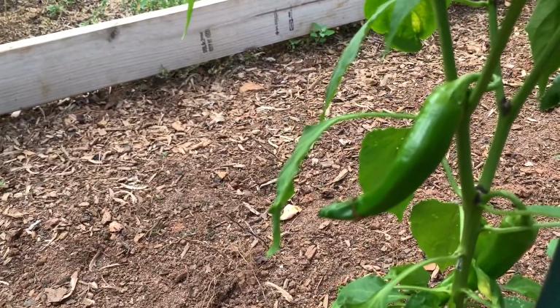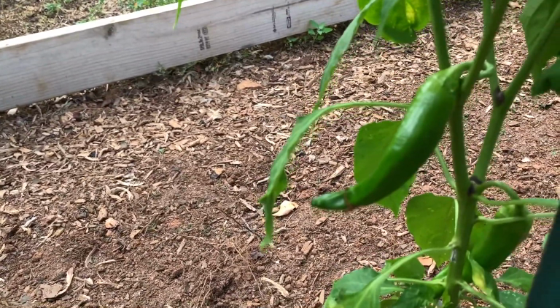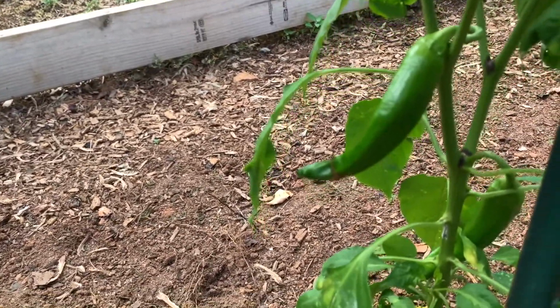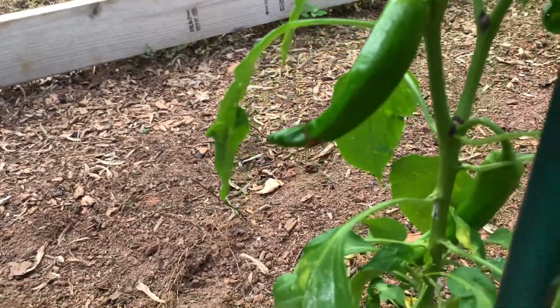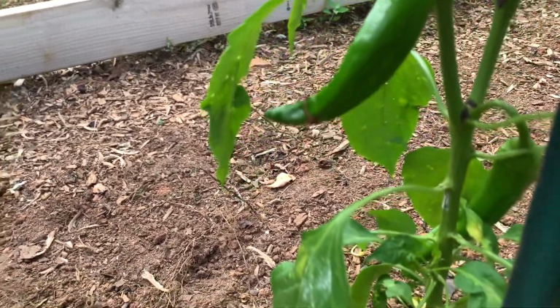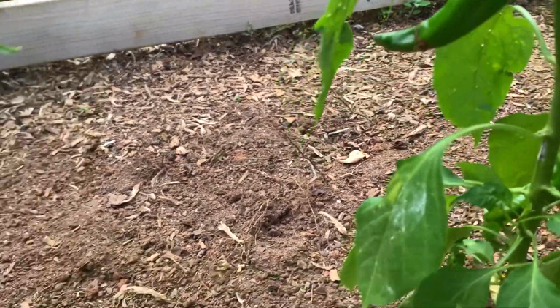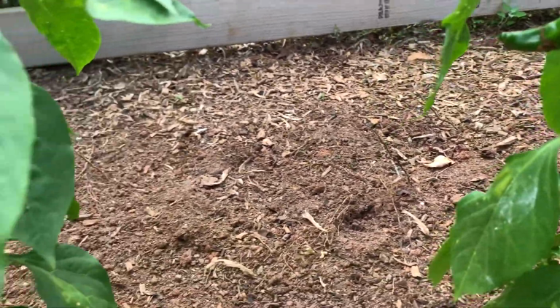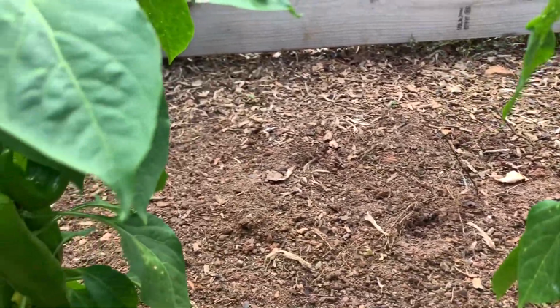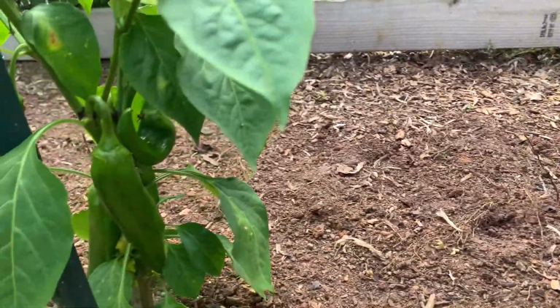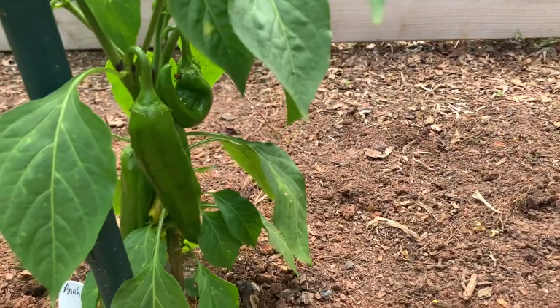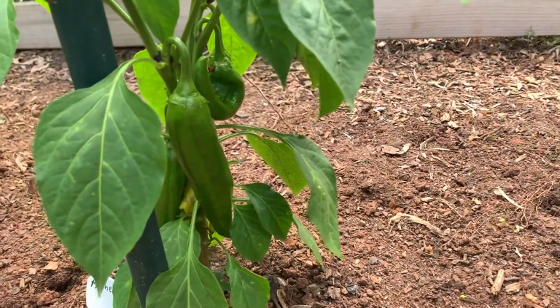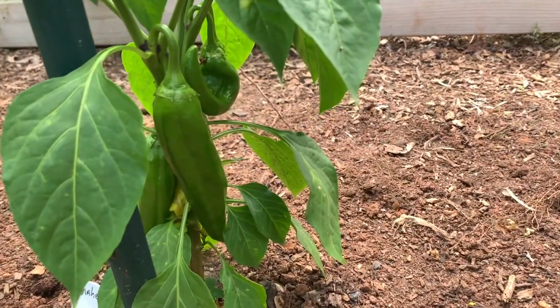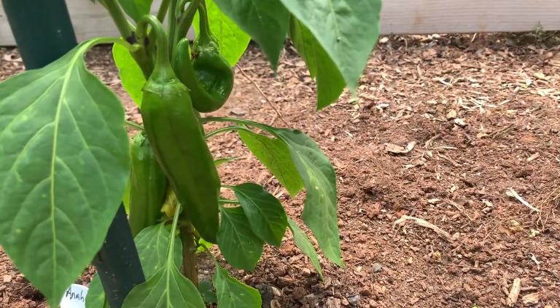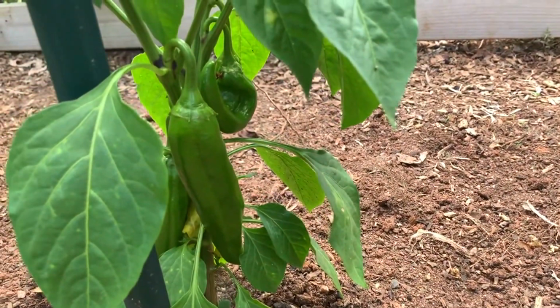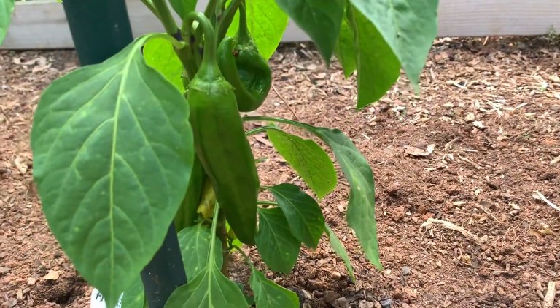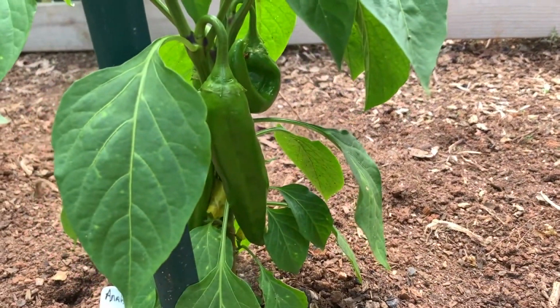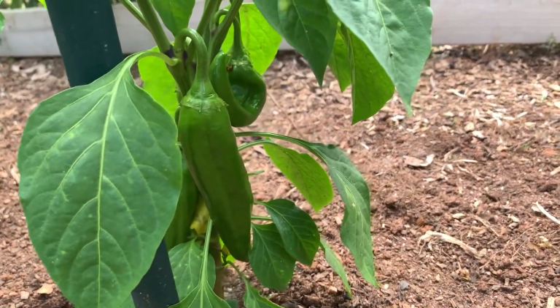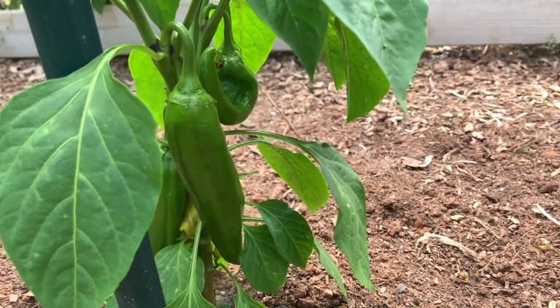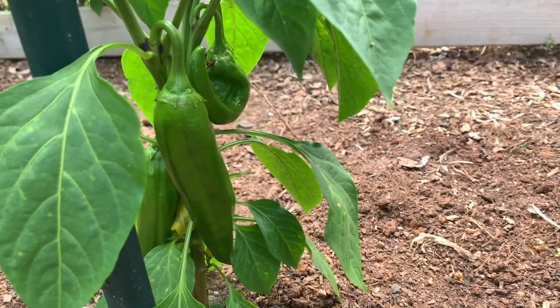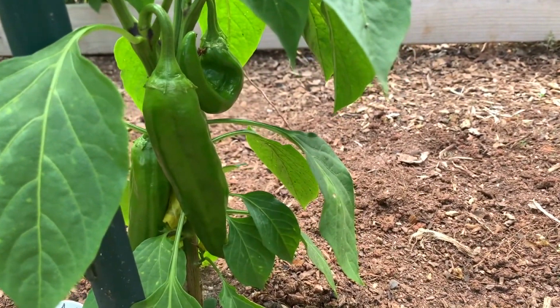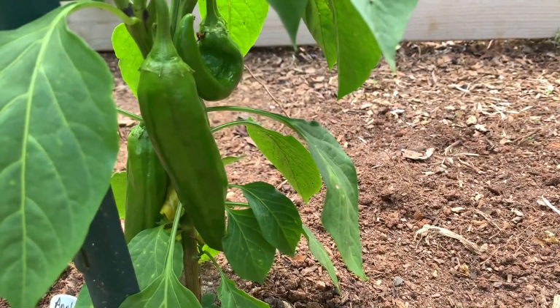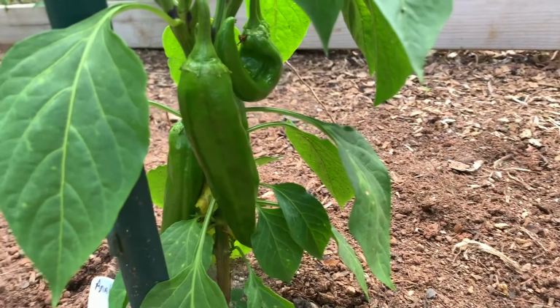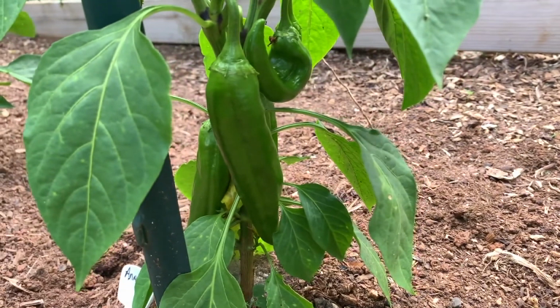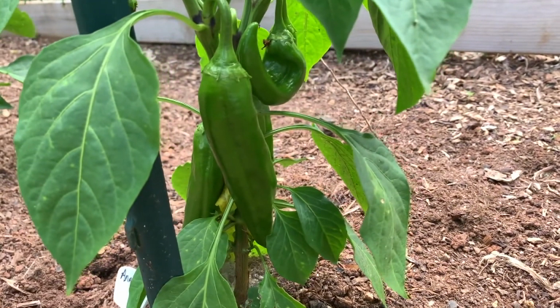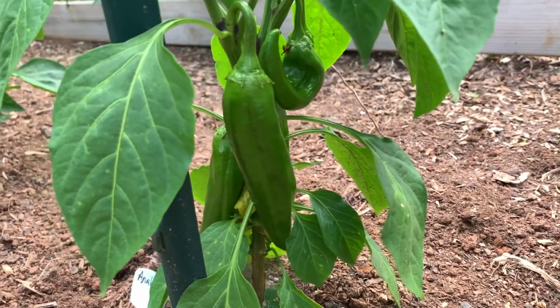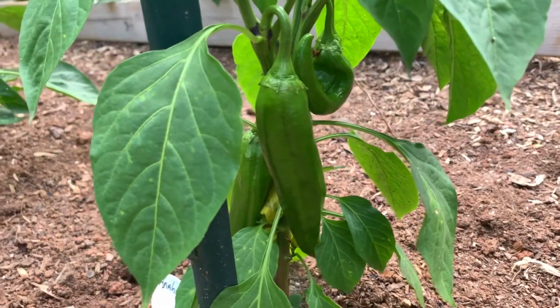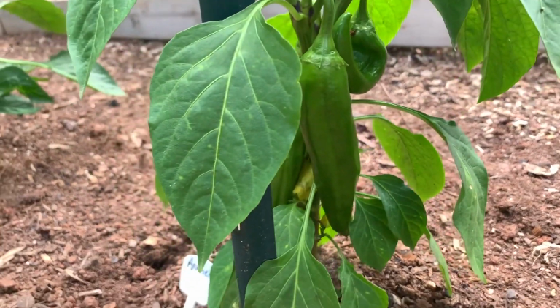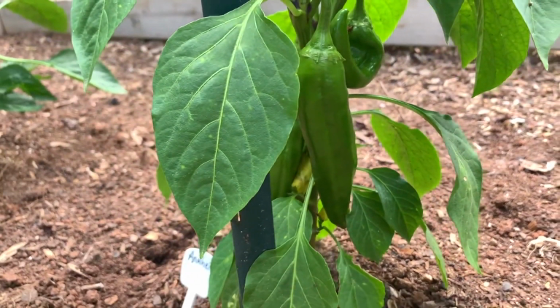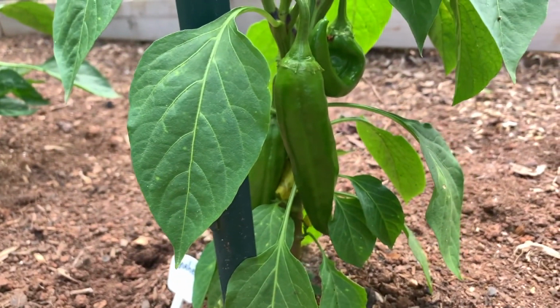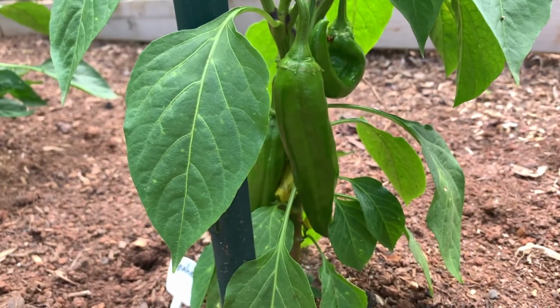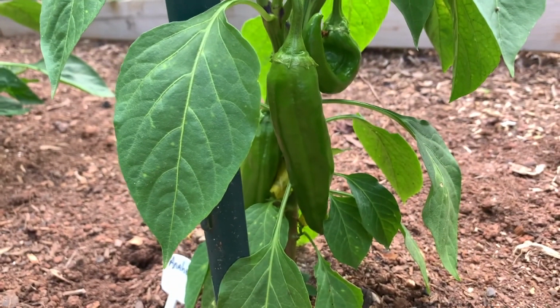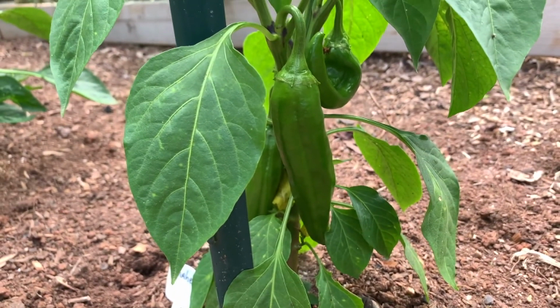Another Anaheim, and this plant here — those are looking good. I've got looks like three or four on that plant.